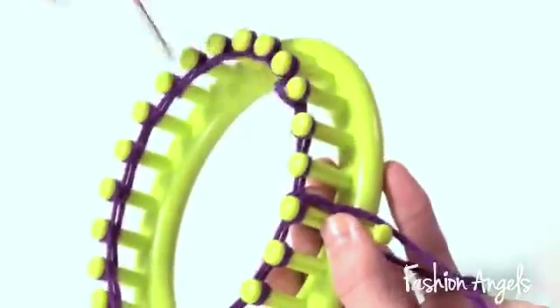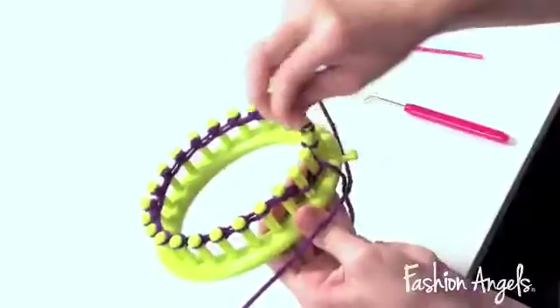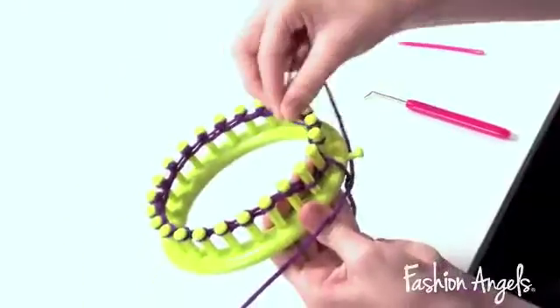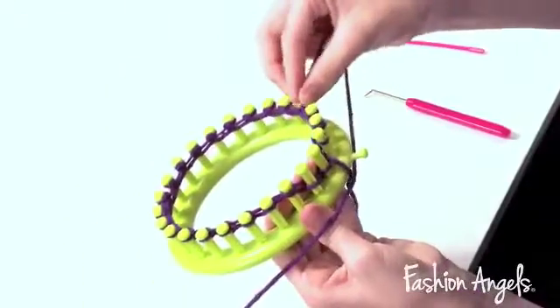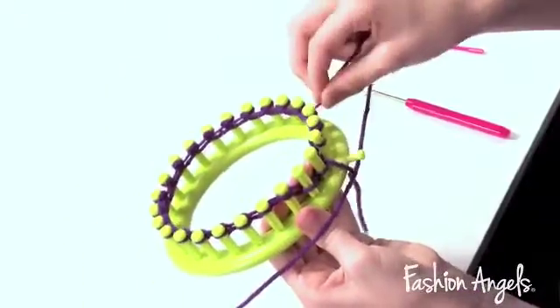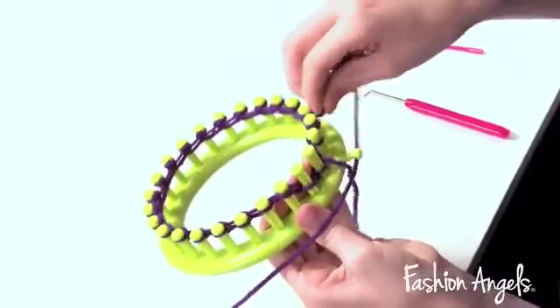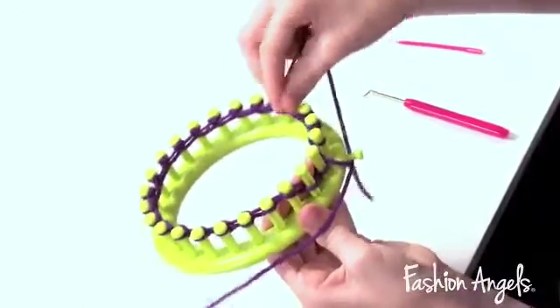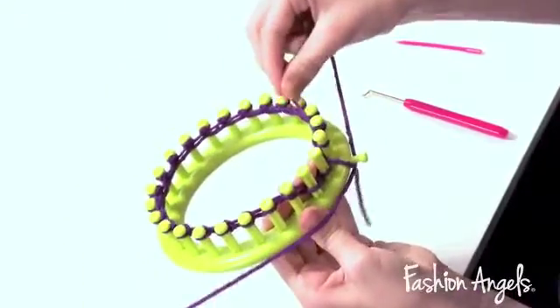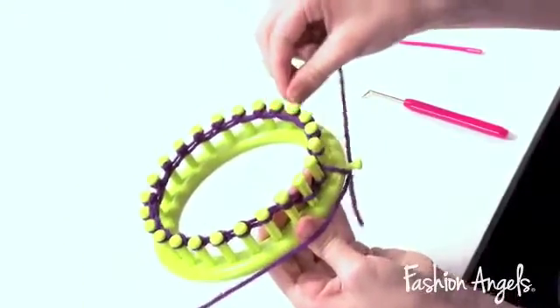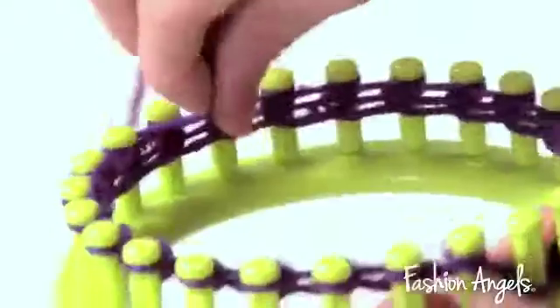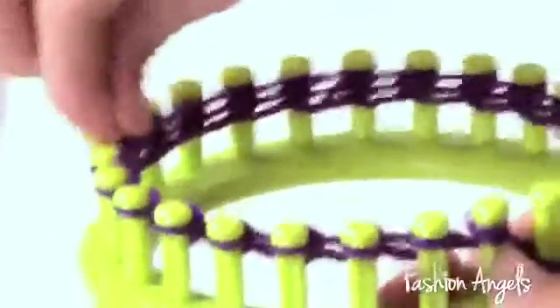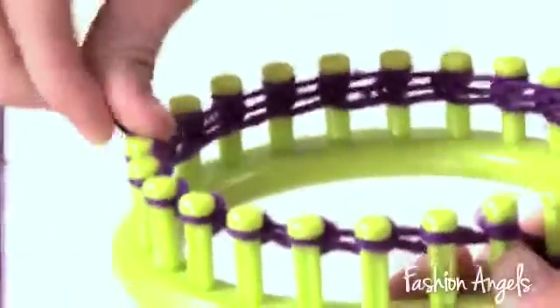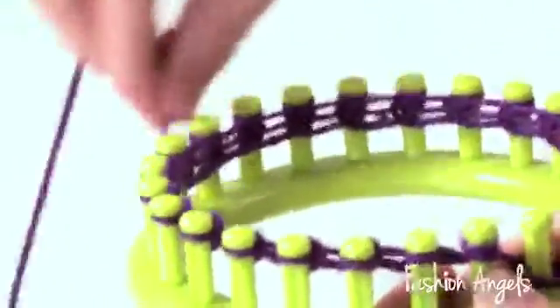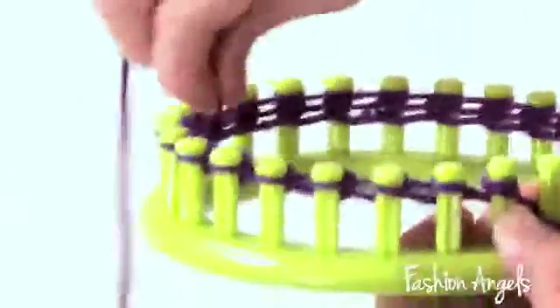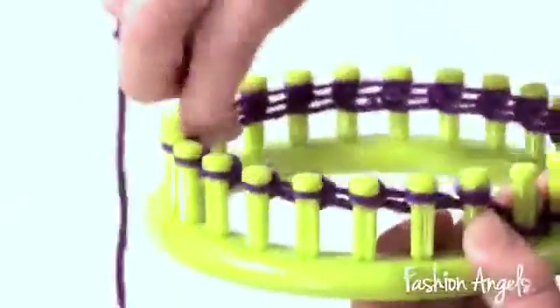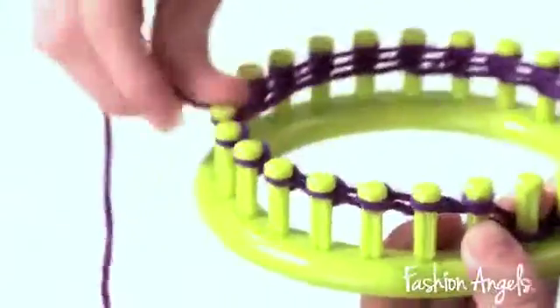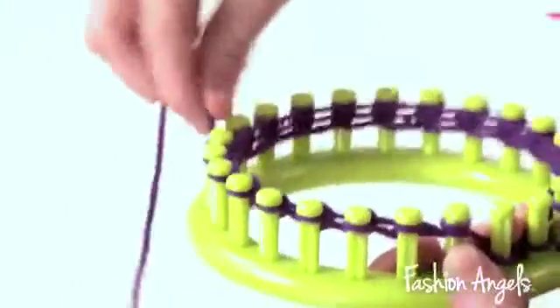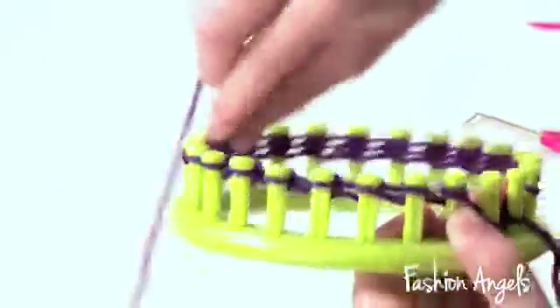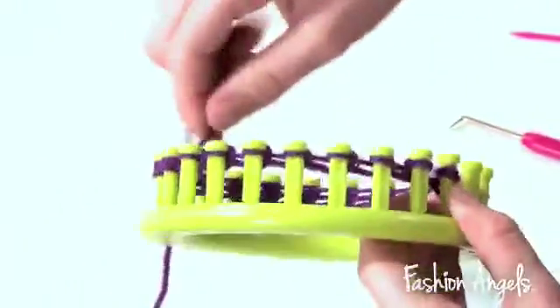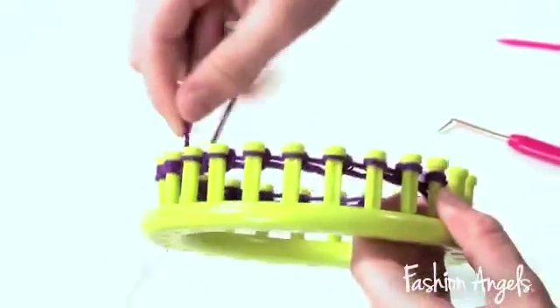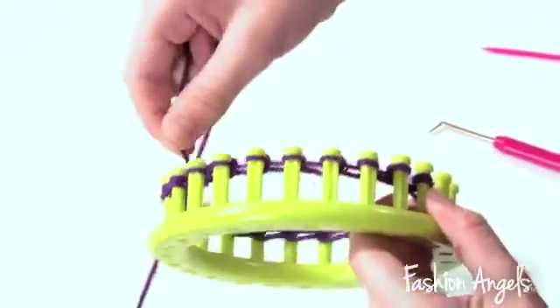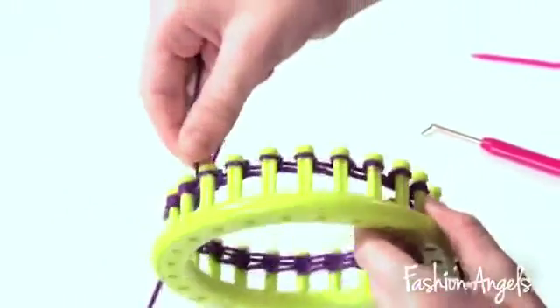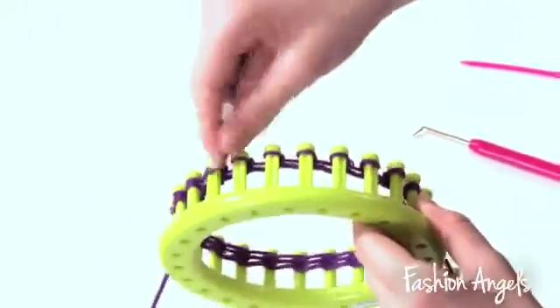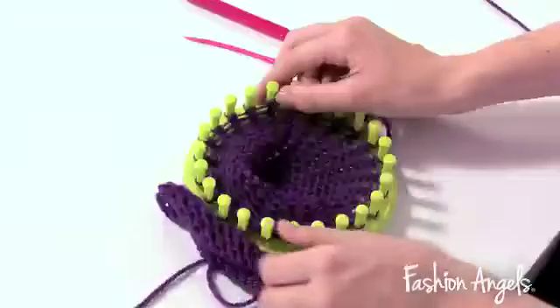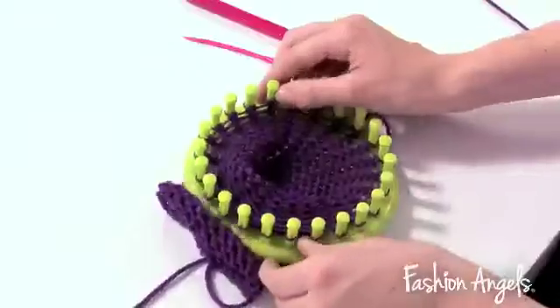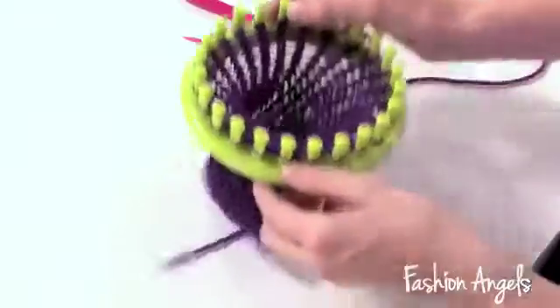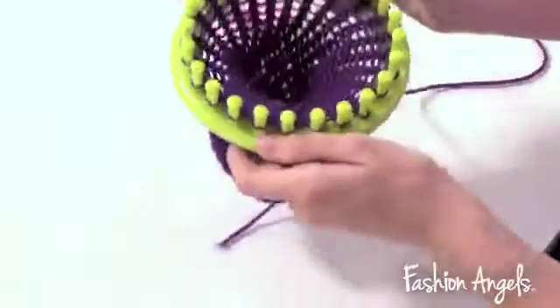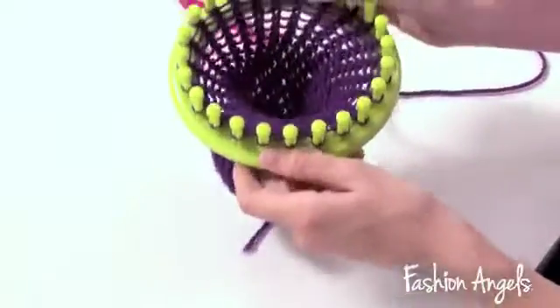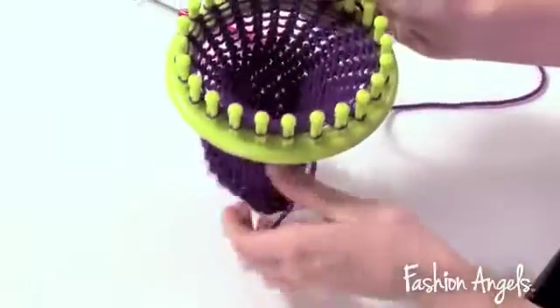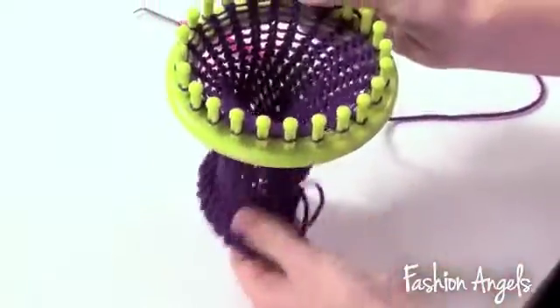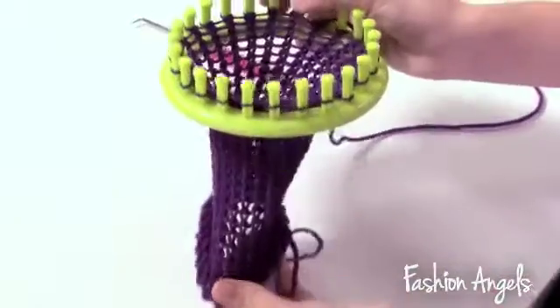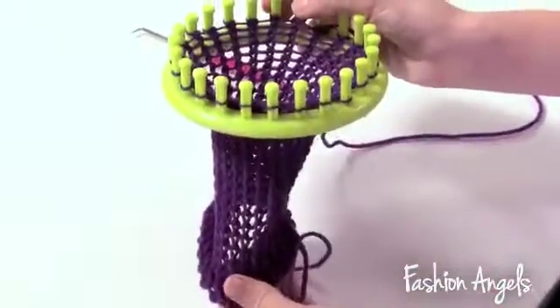Now, continue doing the steps you did previously. Repeat these steps until you've reached your desired headband length.